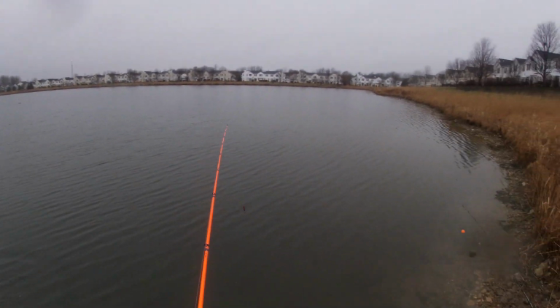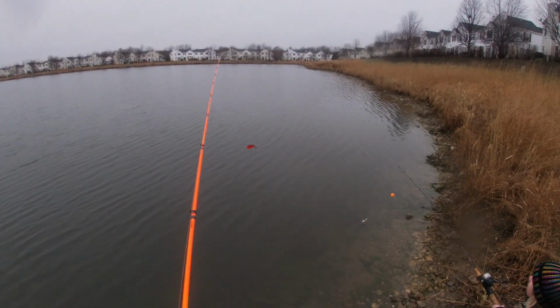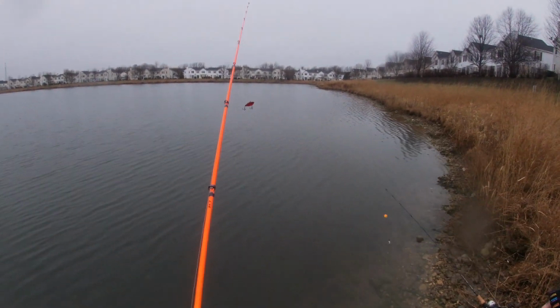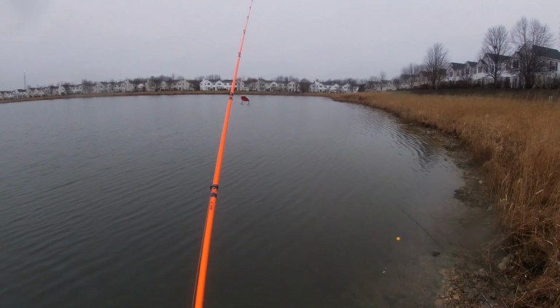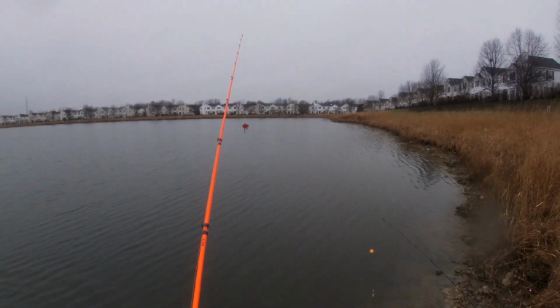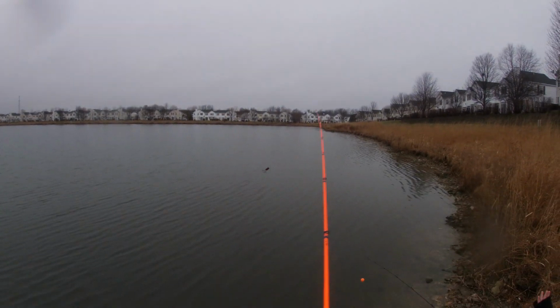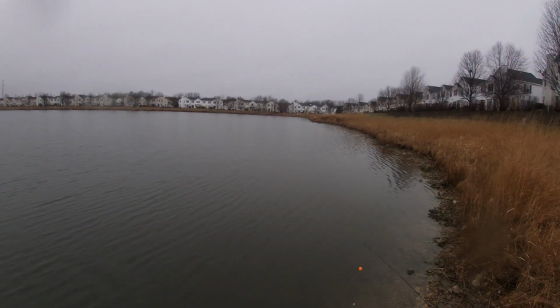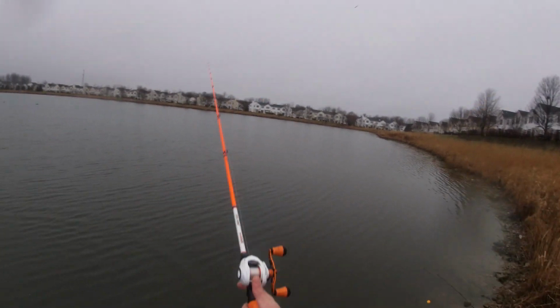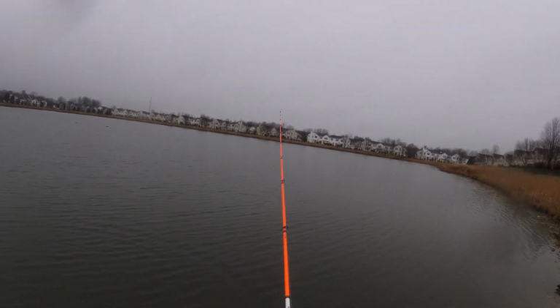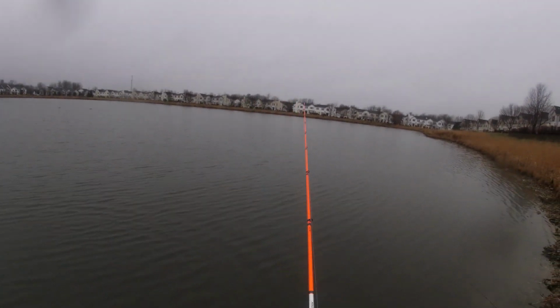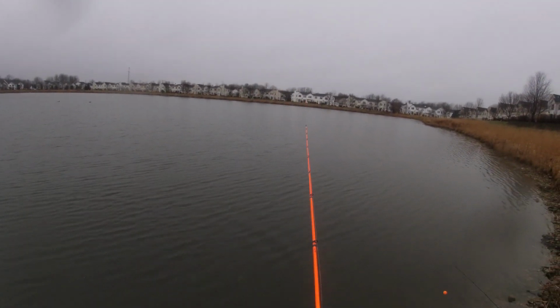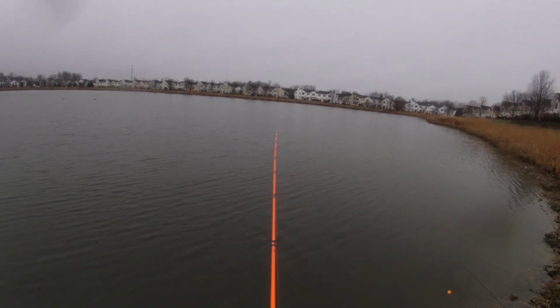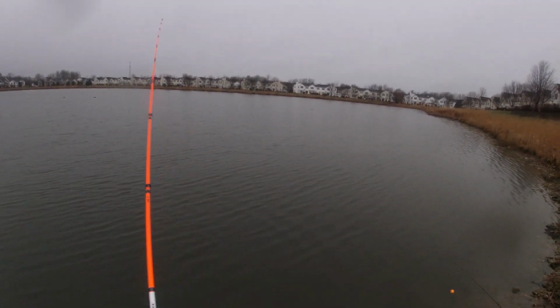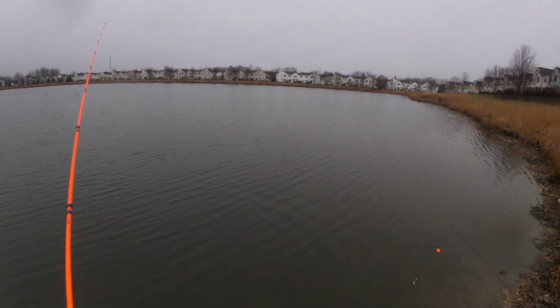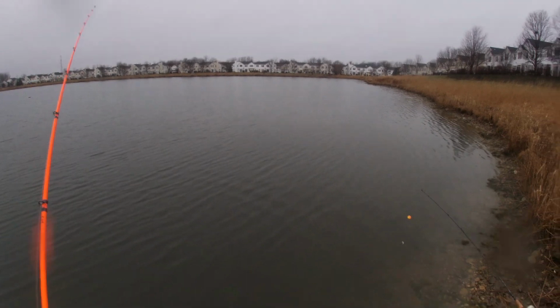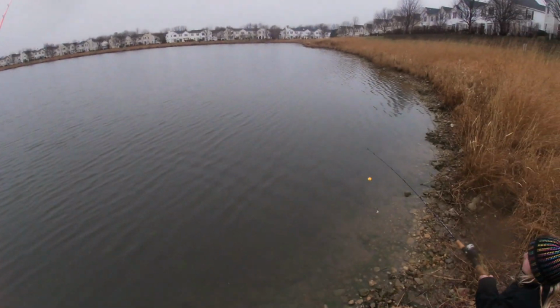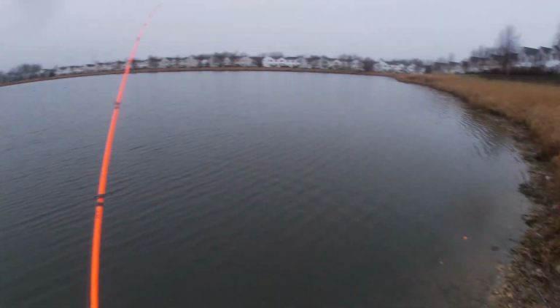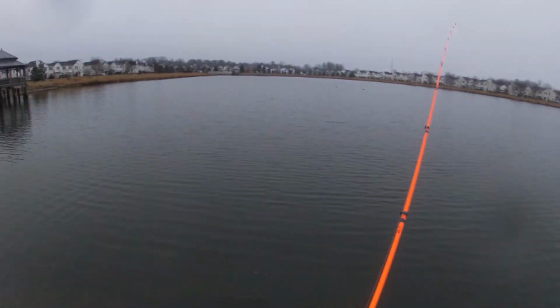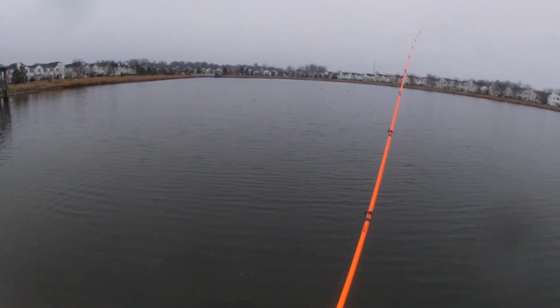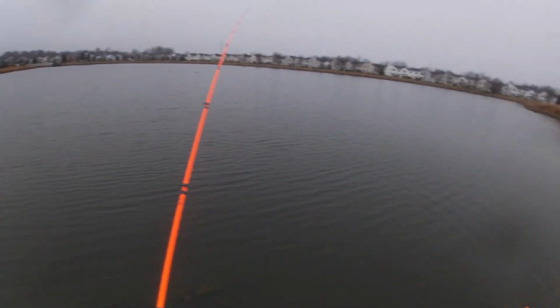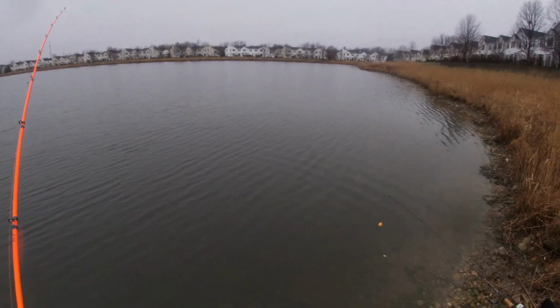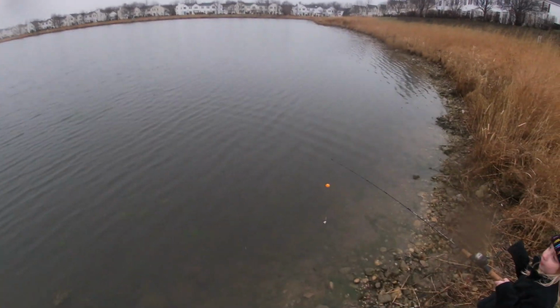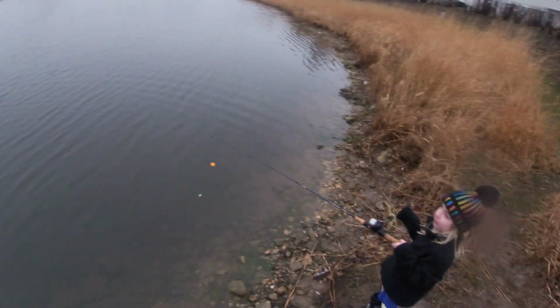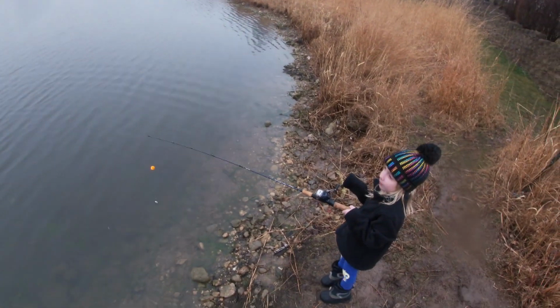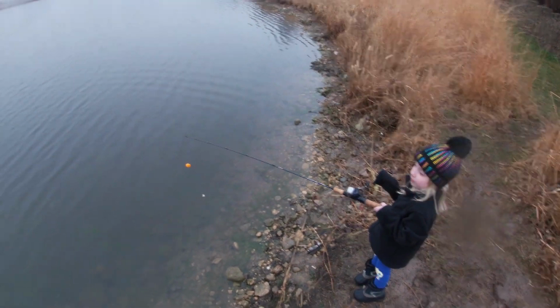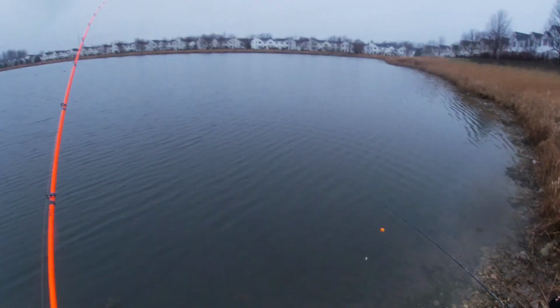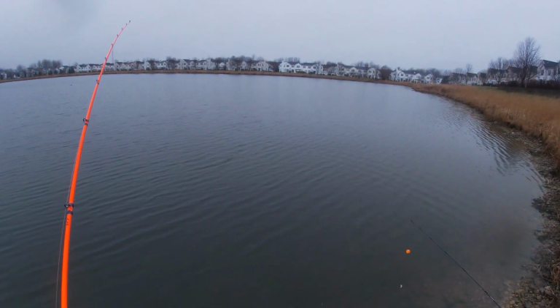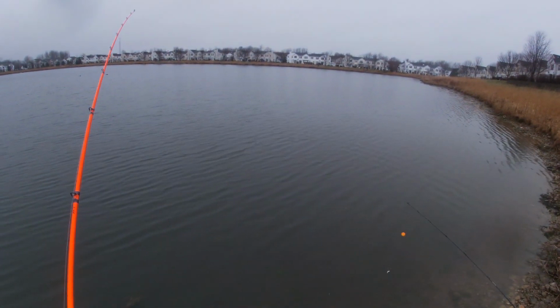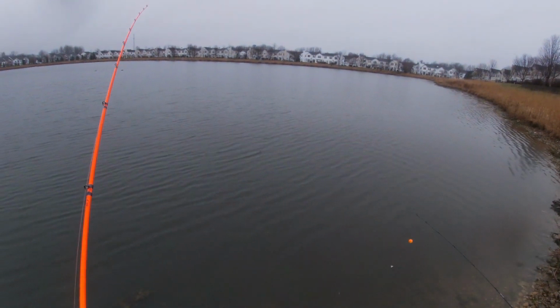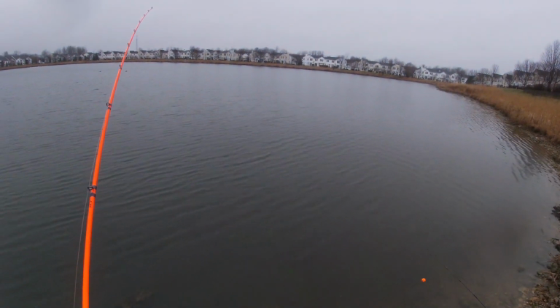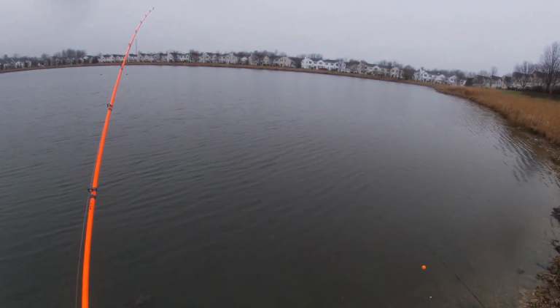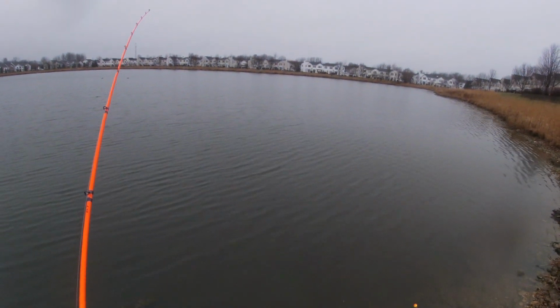When you catch that northern pike... I liked it when the summer was out. I did too — it was a lot warmer. But today it's so cold. Not bad though, it's like 50 degrees out here. Not too bad.